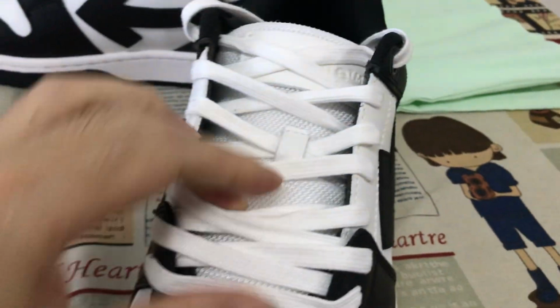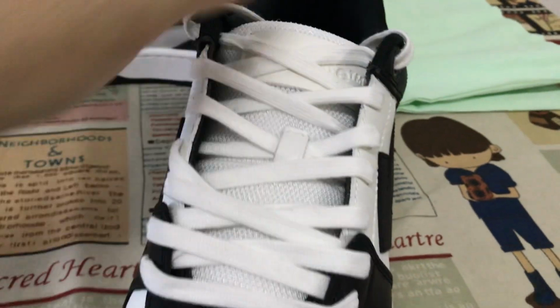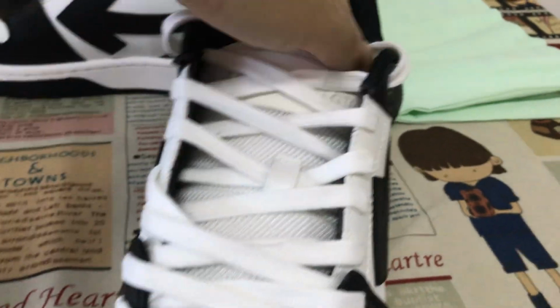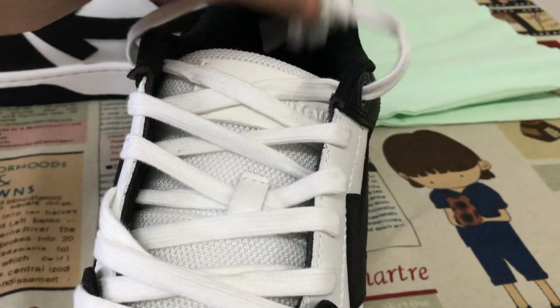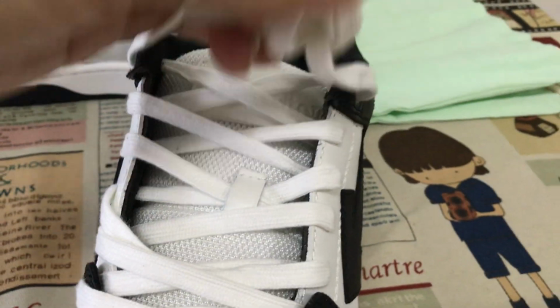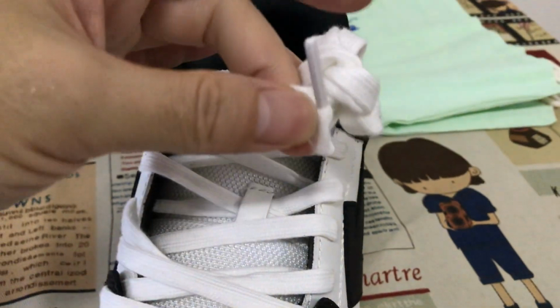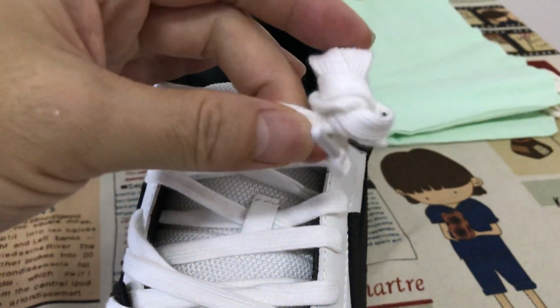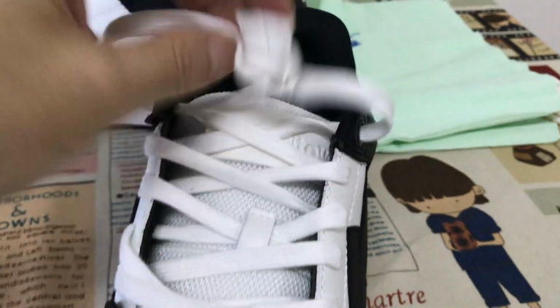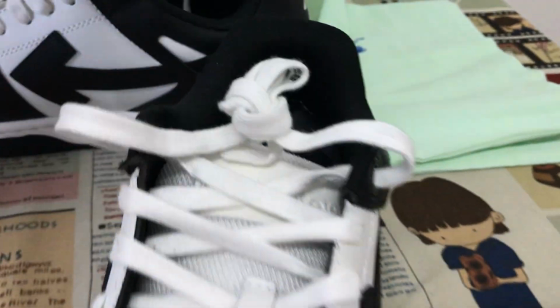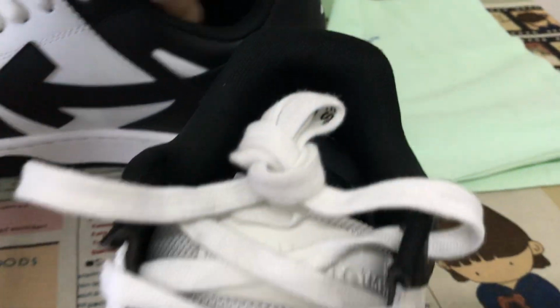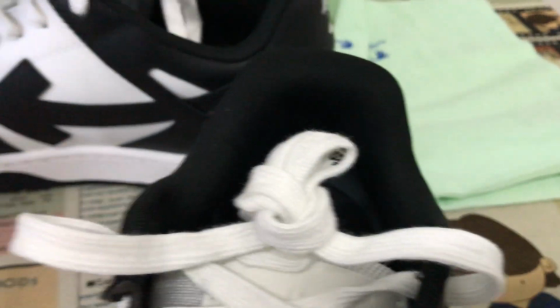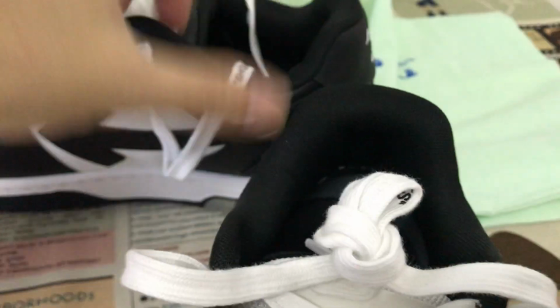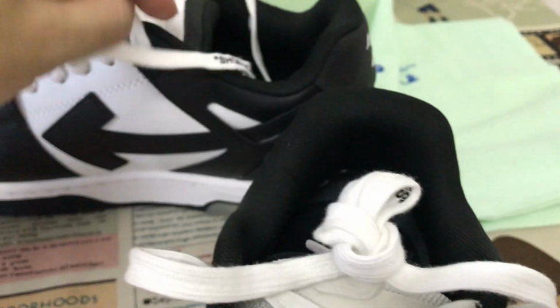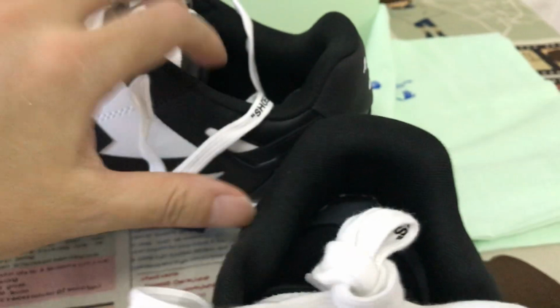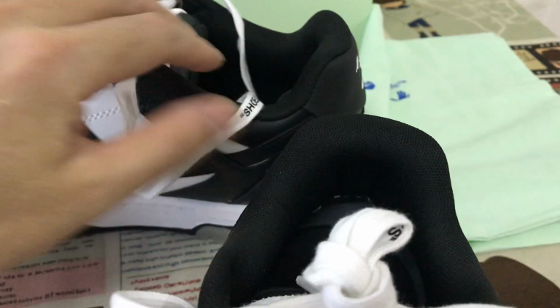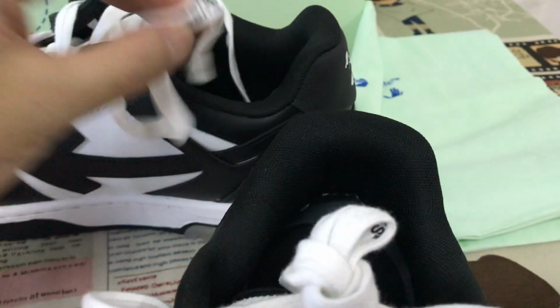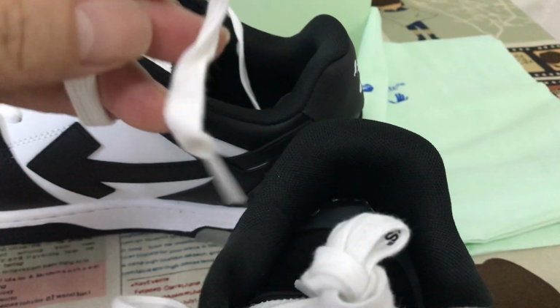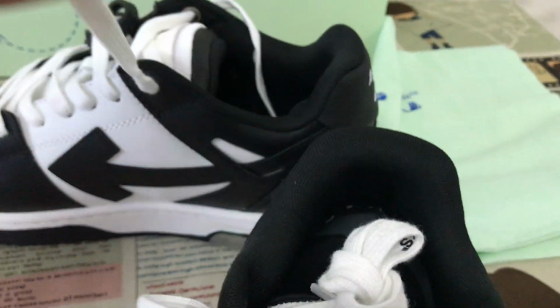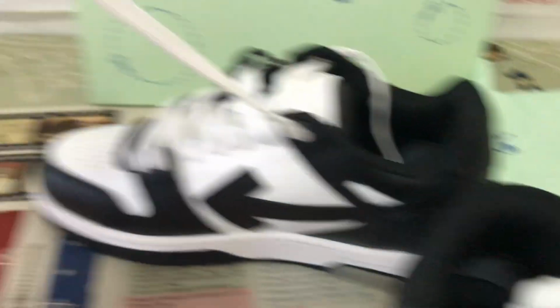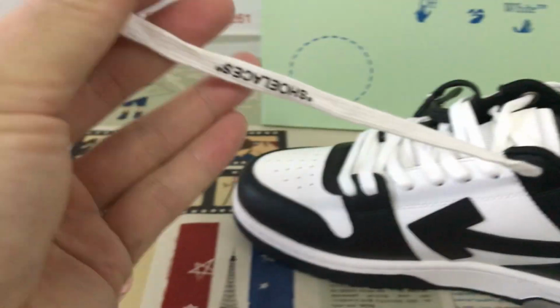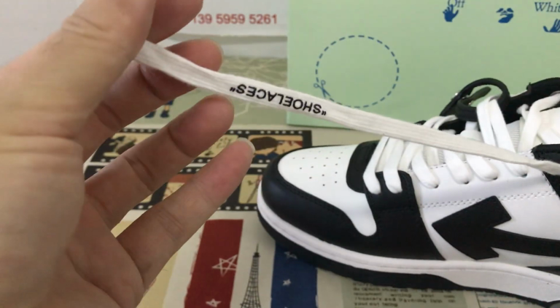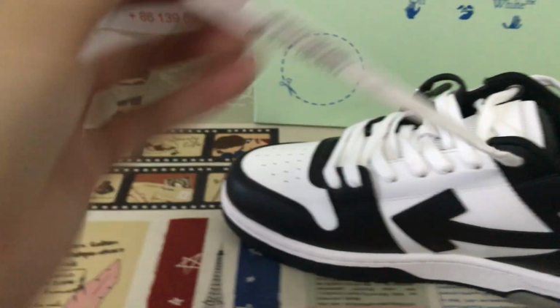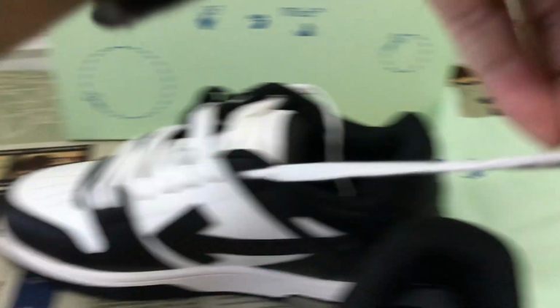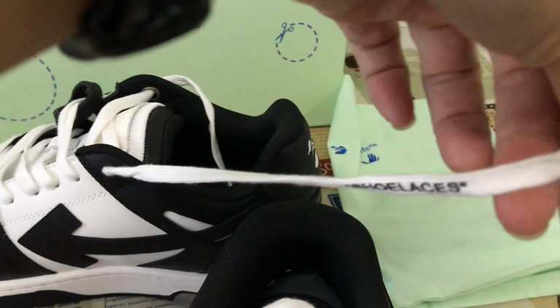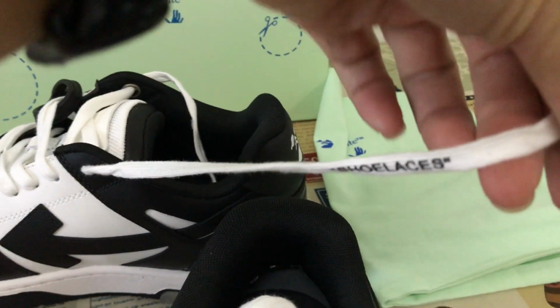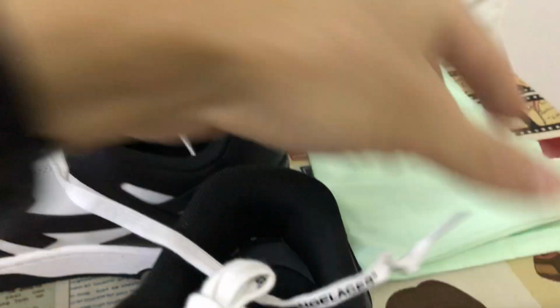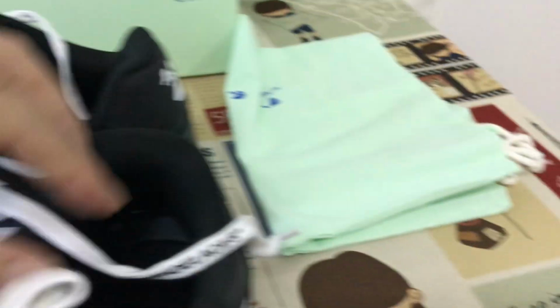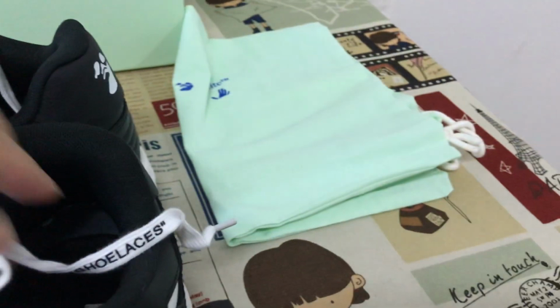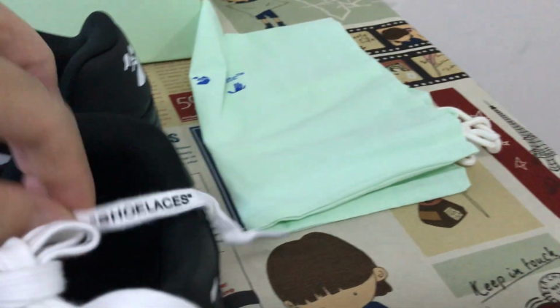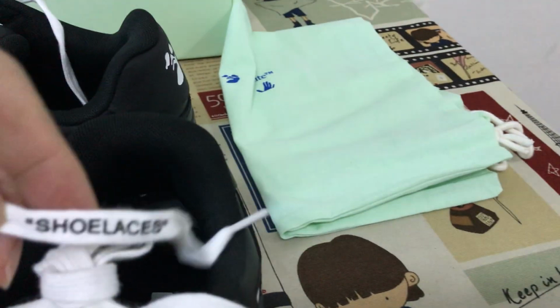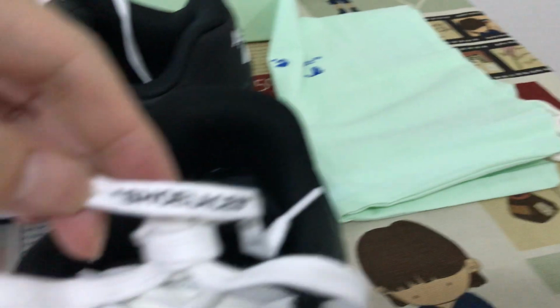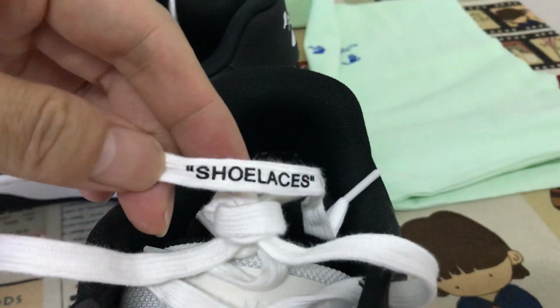White shoe lace. You can see here the shoe lace — say shoe lace on the lace.